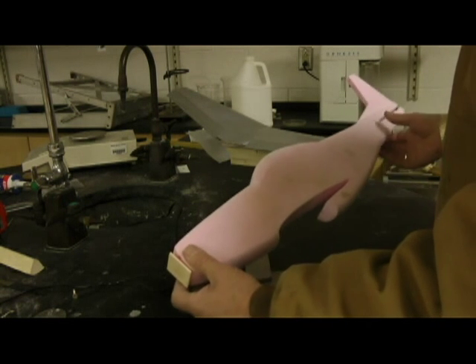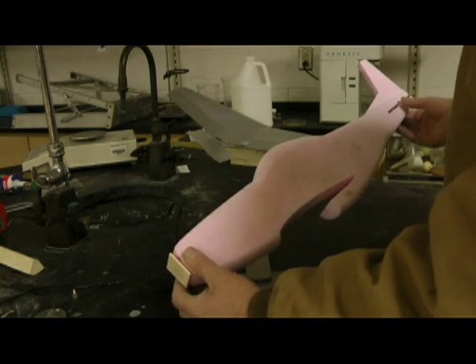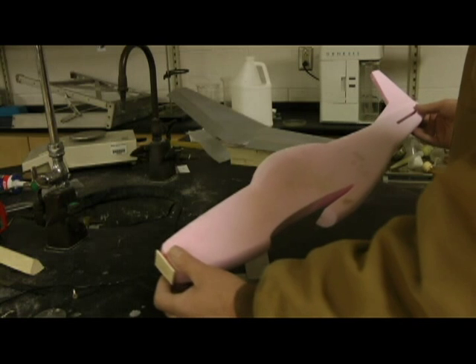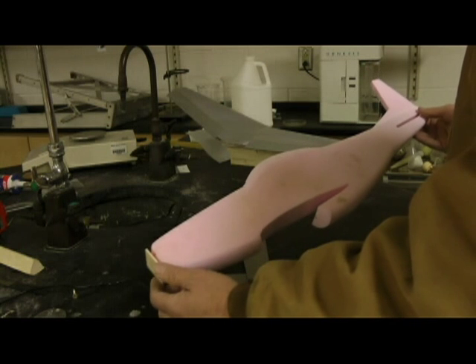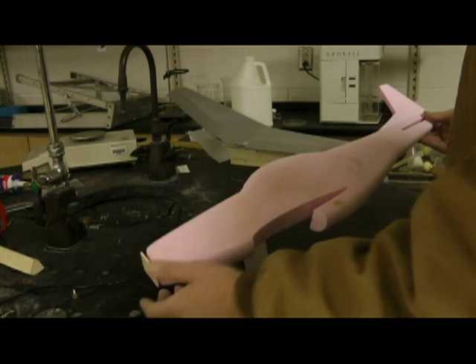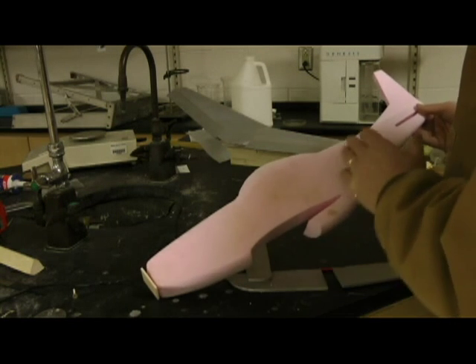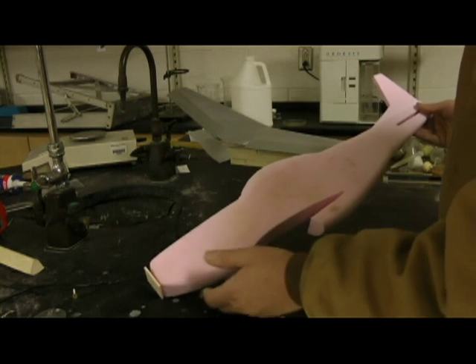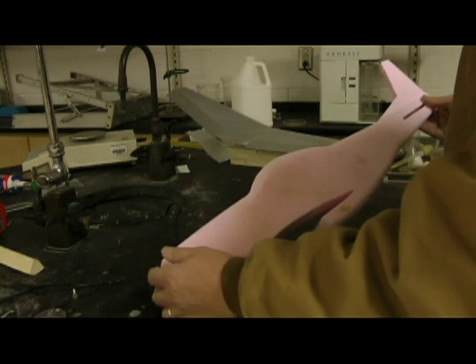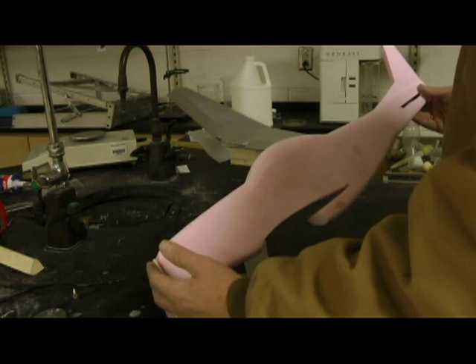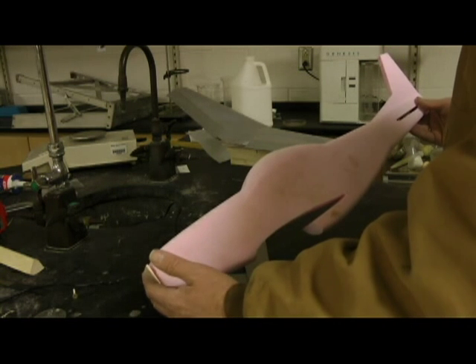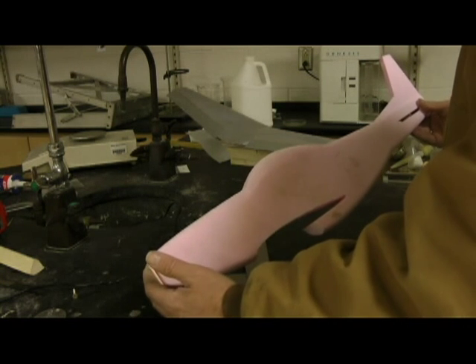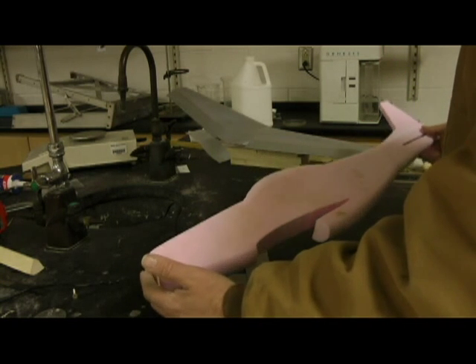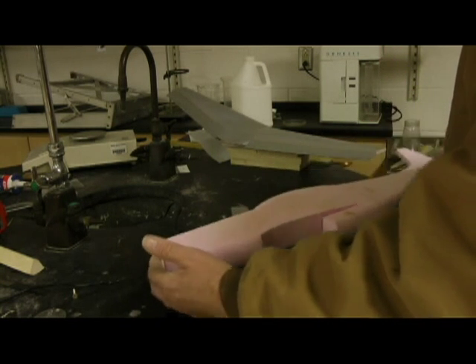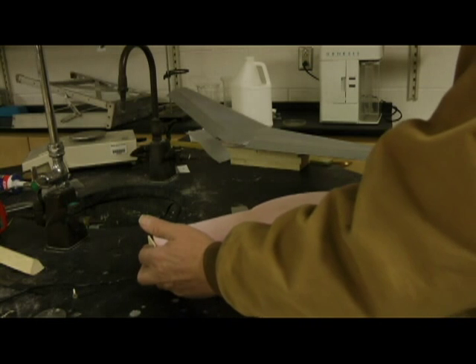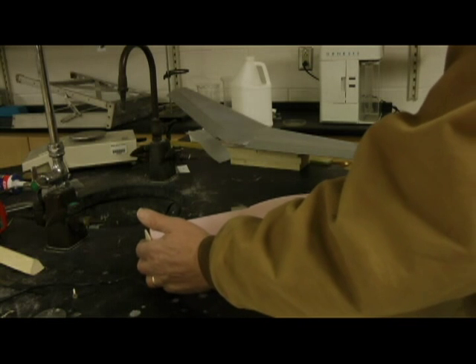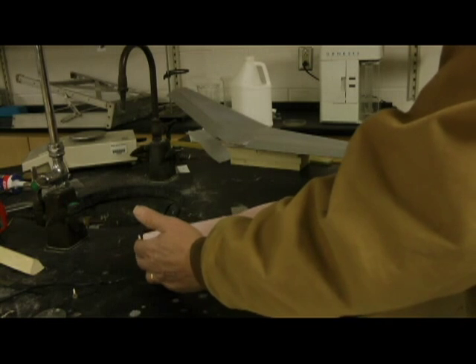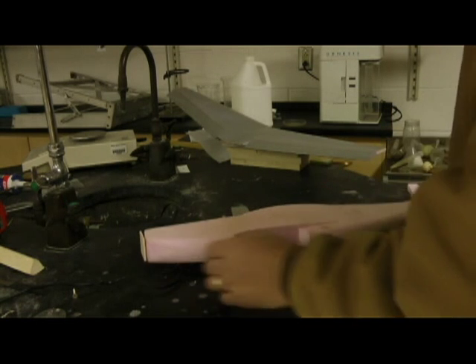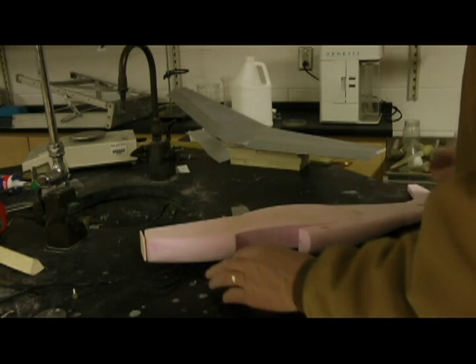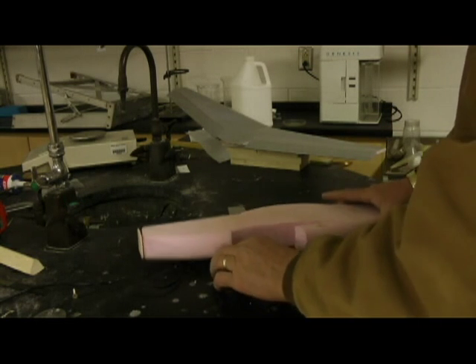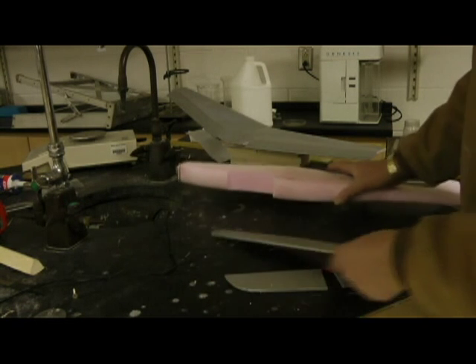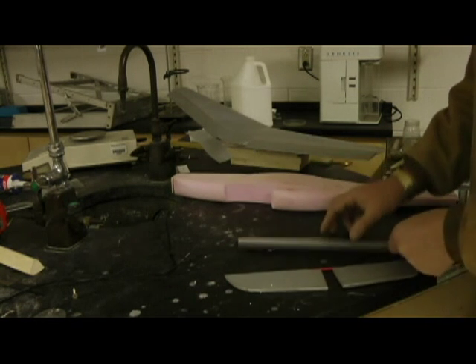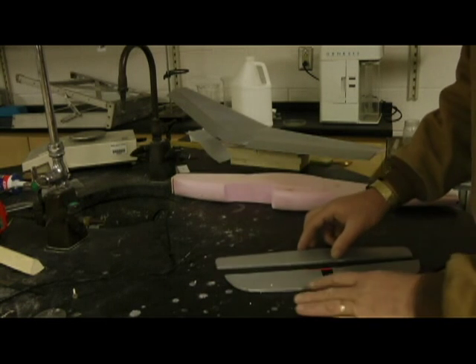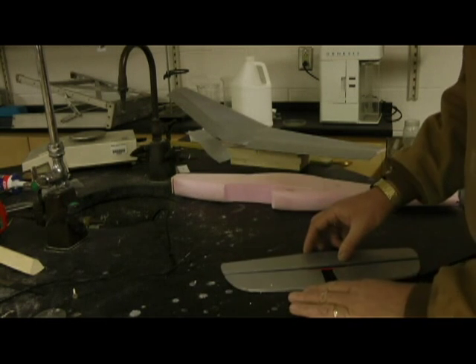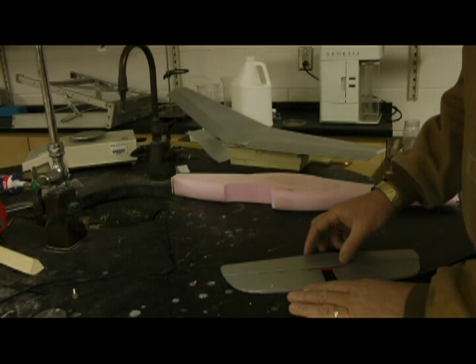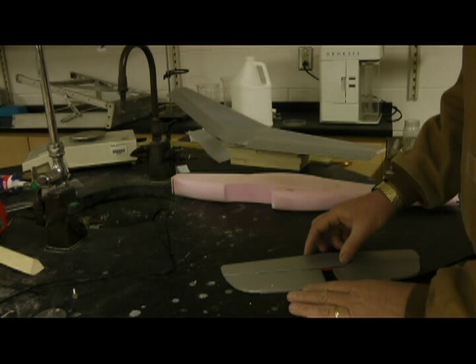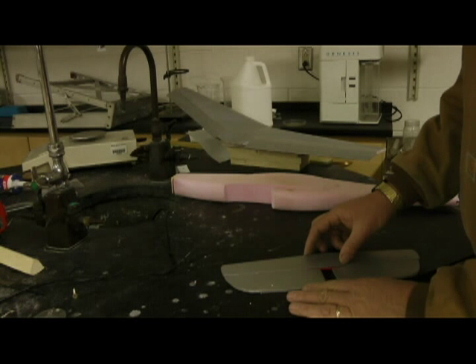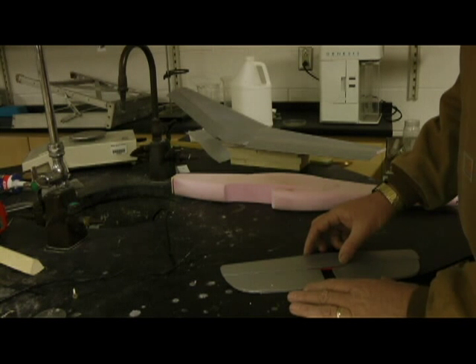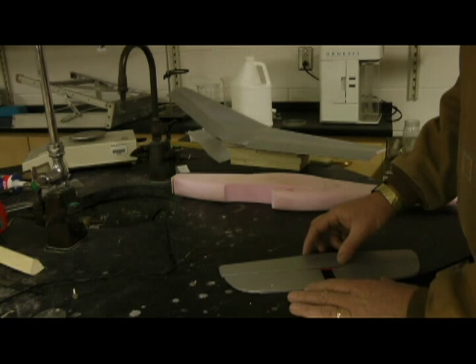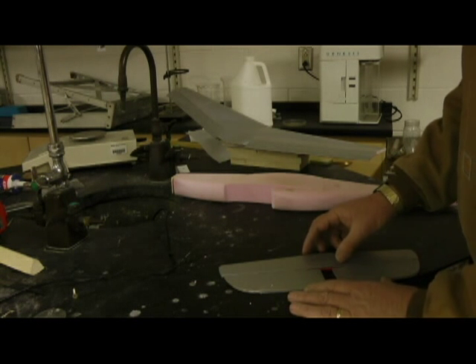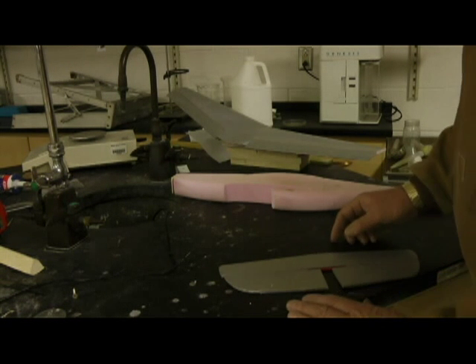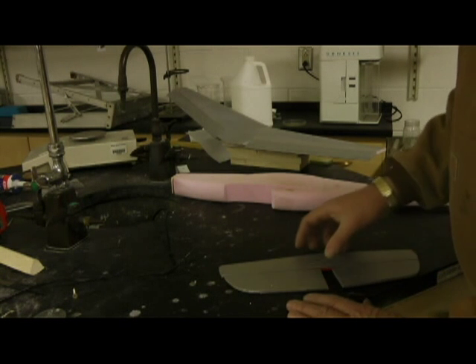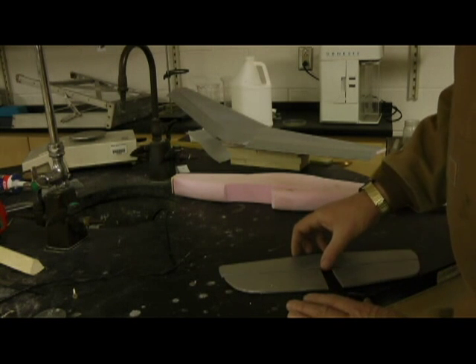Once I've got my engine on this, I'm ready to start looking at balance points — I'll show you that in a later video. So let's go ahead and get our tail feathers glued together the way we want them set.